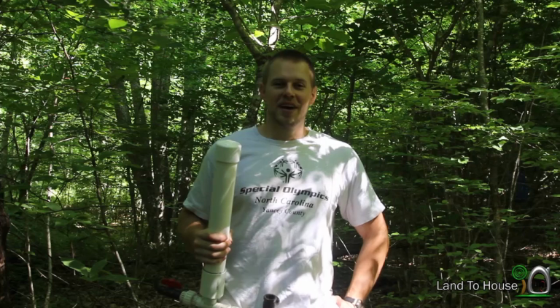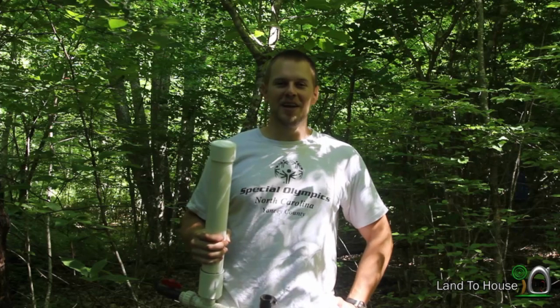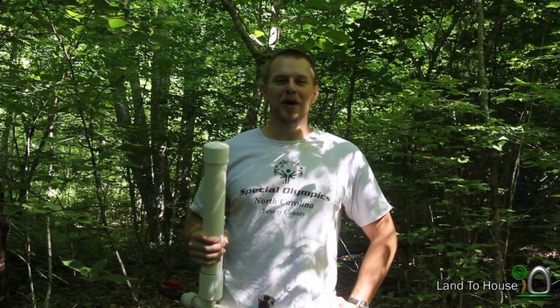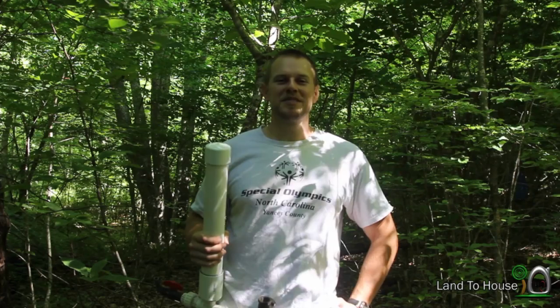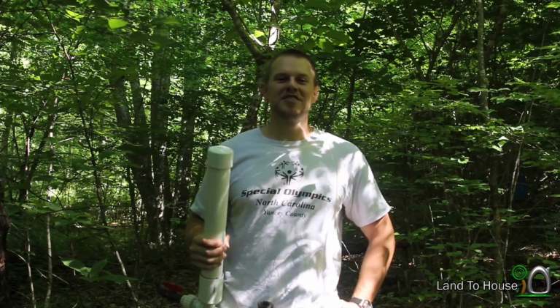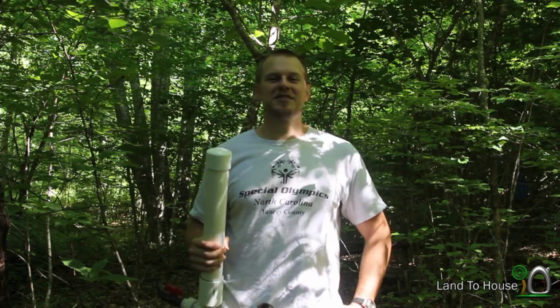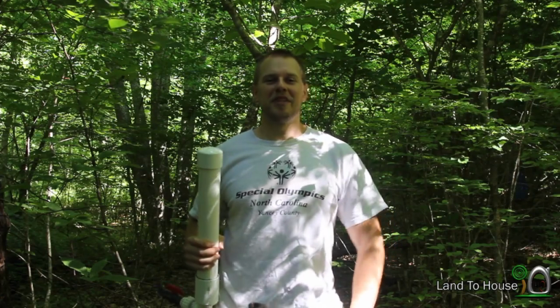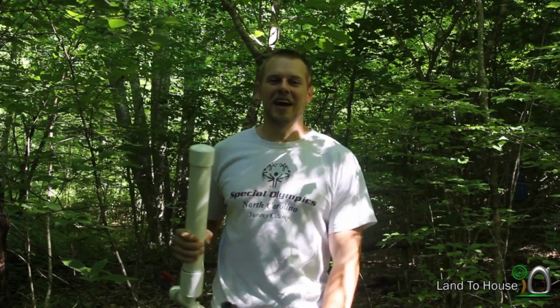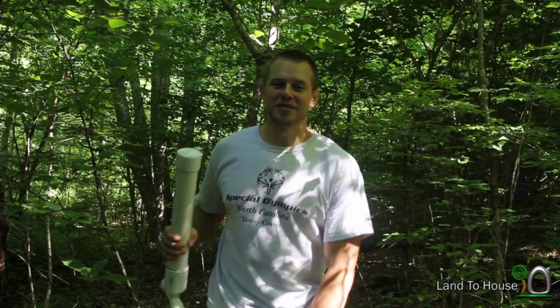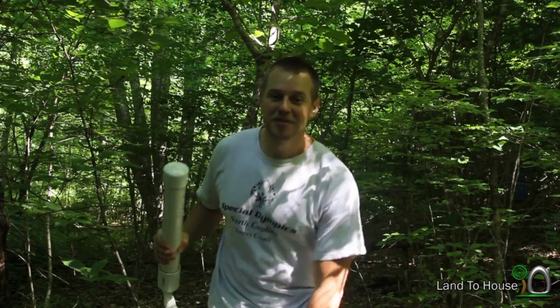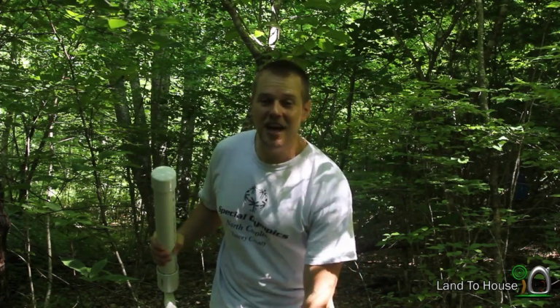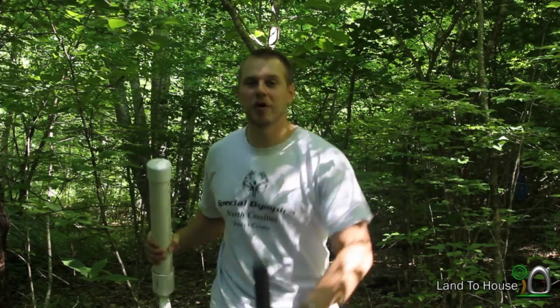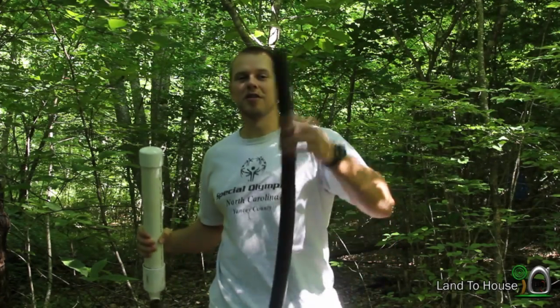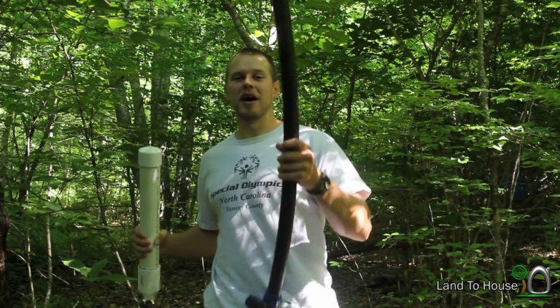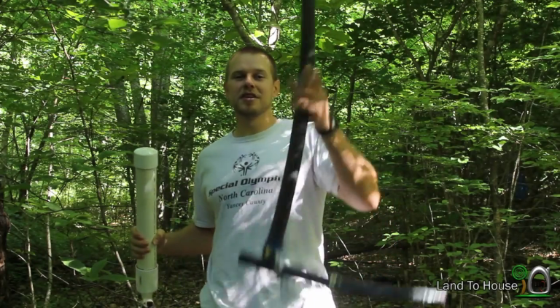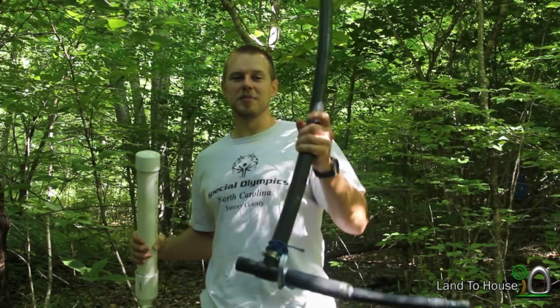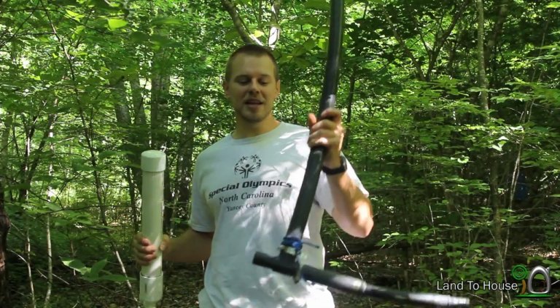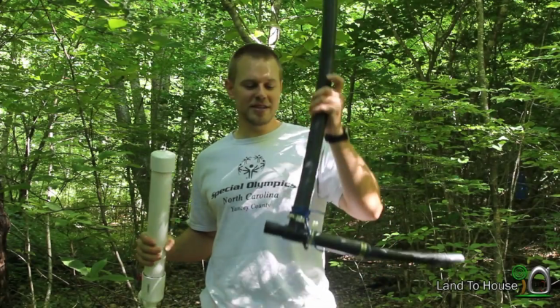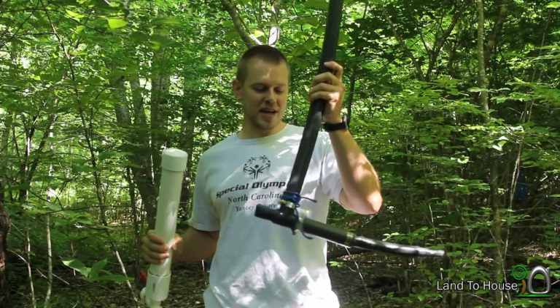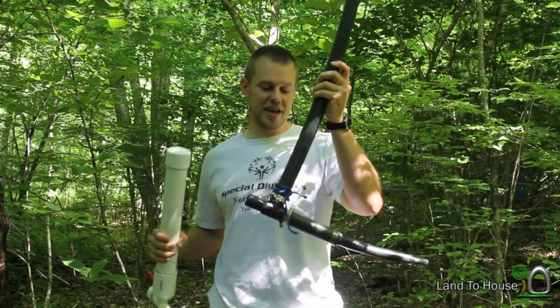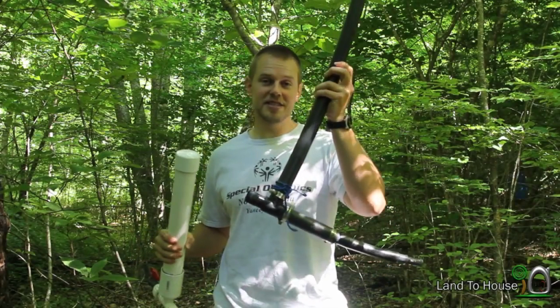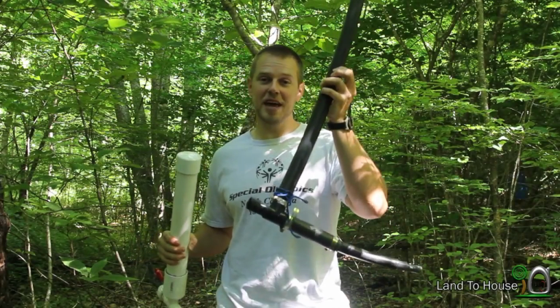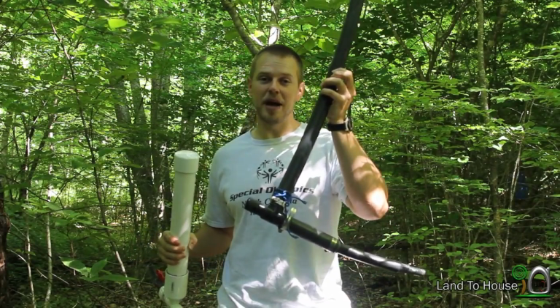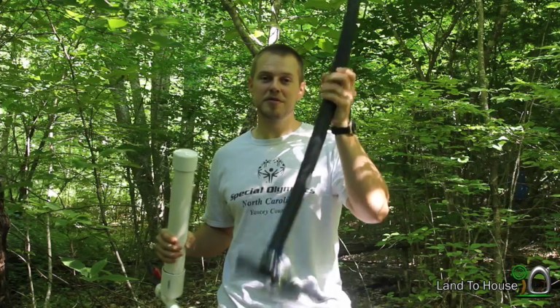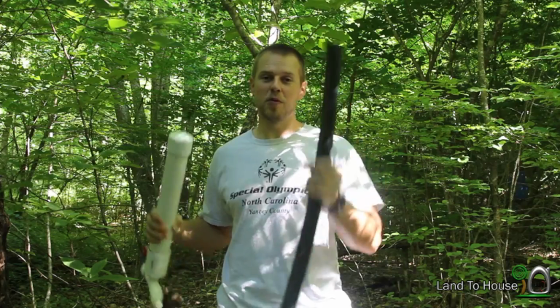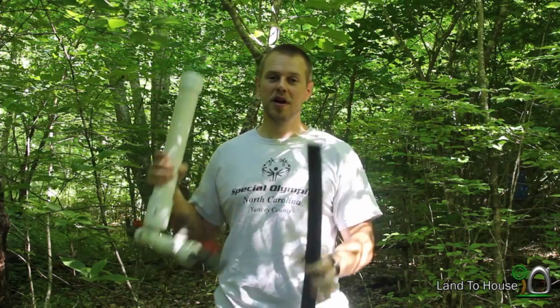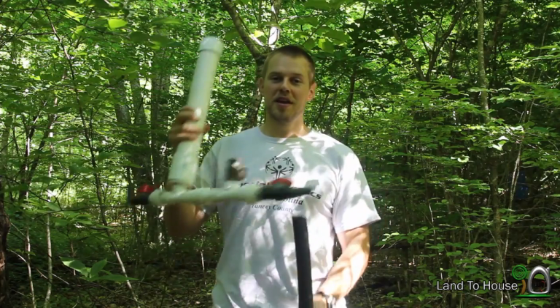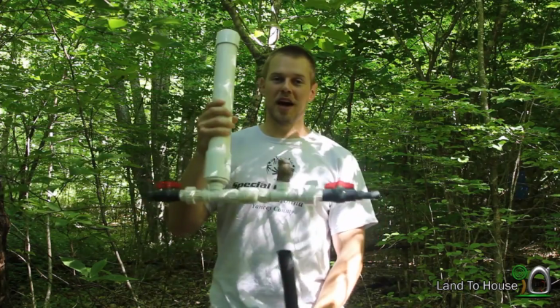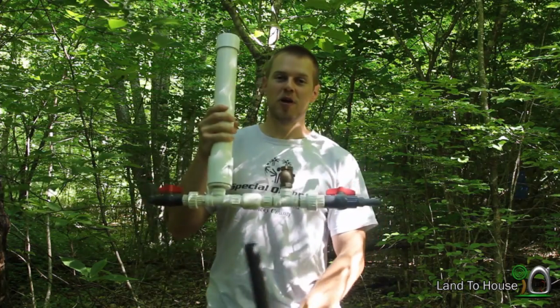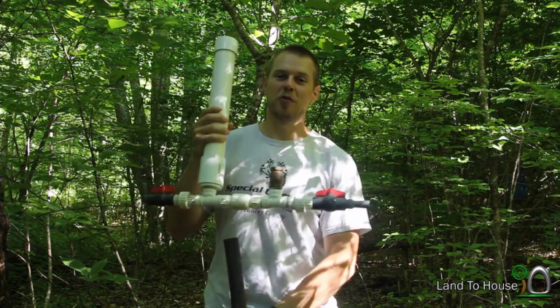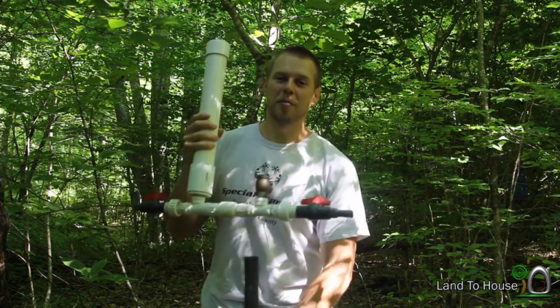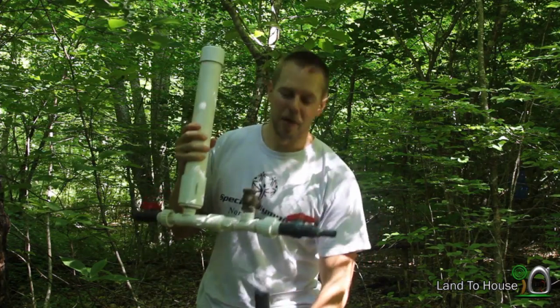Hello, I'm Seth Johnson with Landahouse. Today we're going to learn about supply lines and standpipes for the hydraulic ram pump.